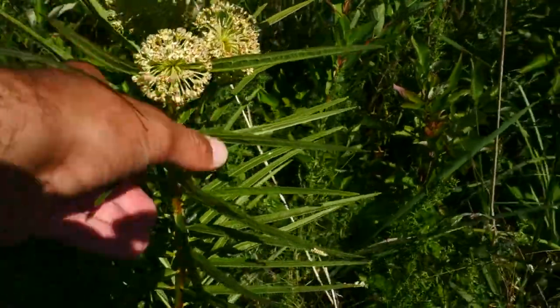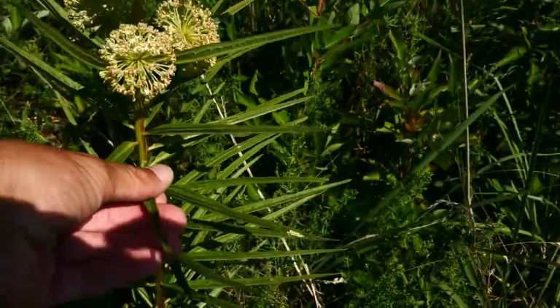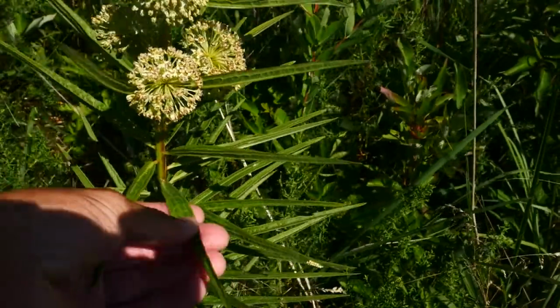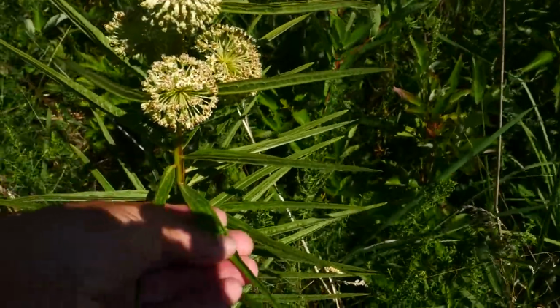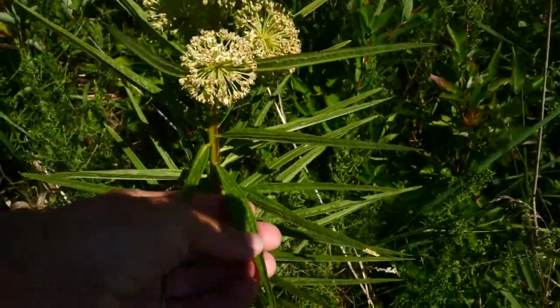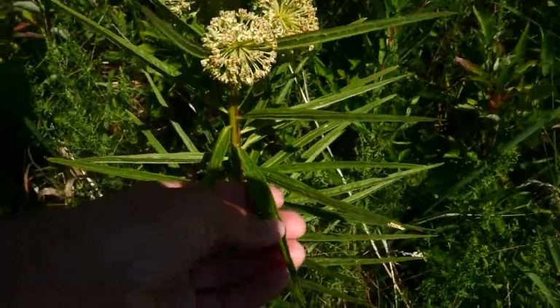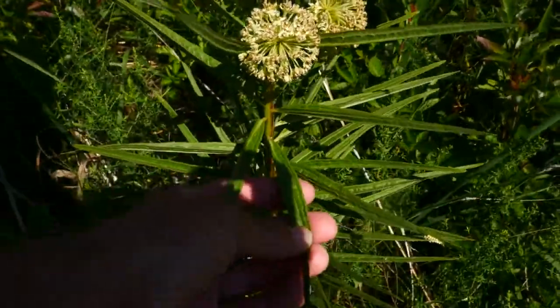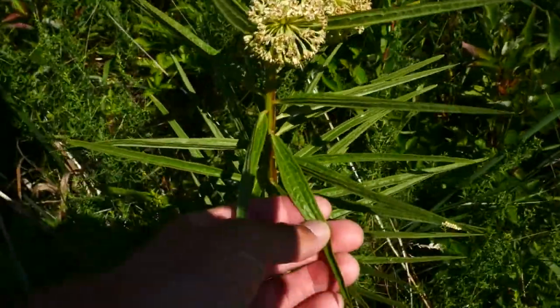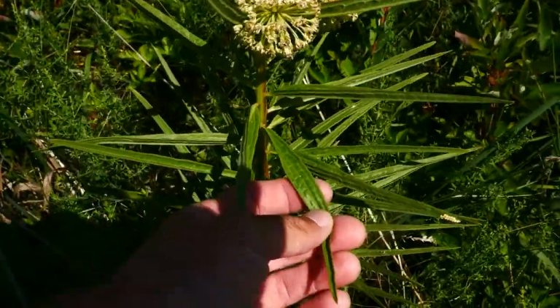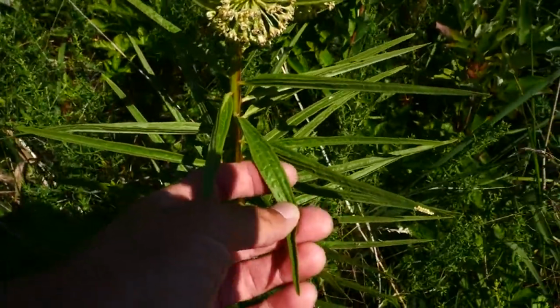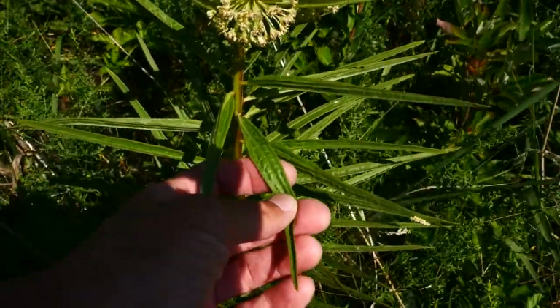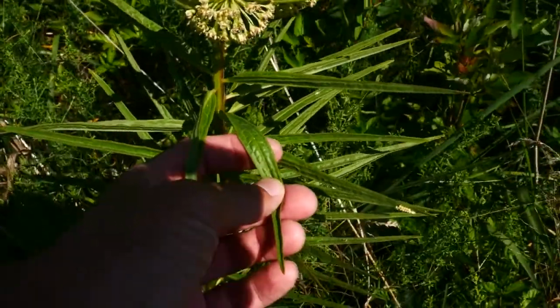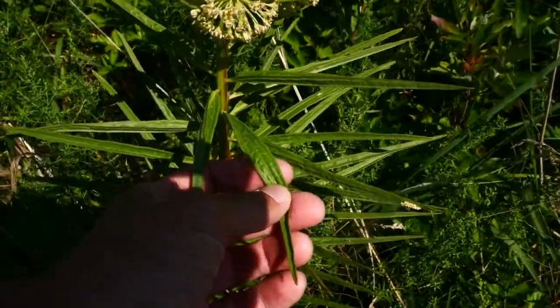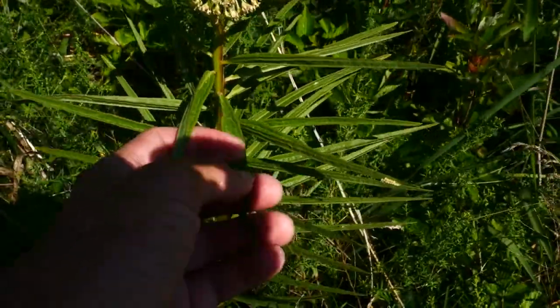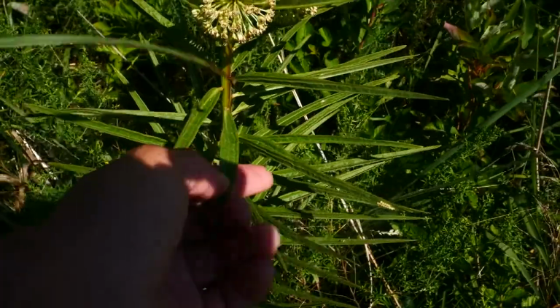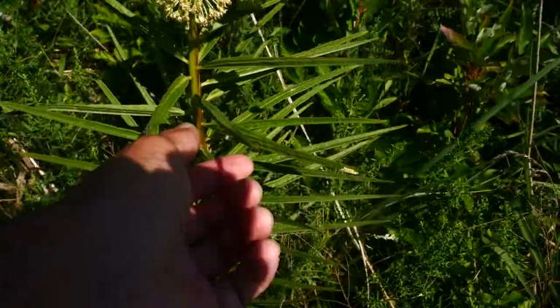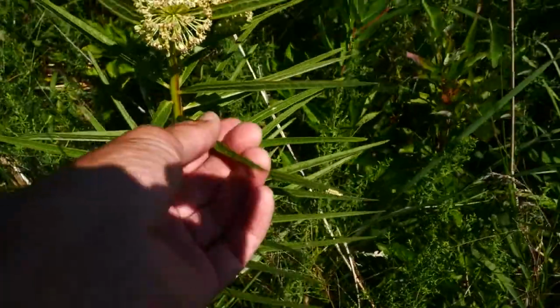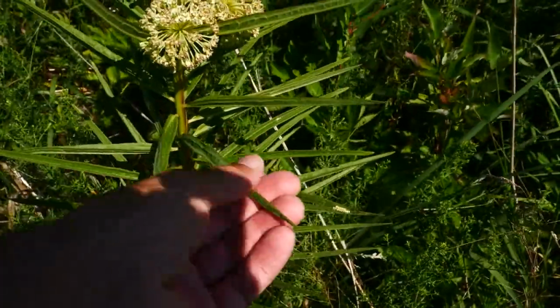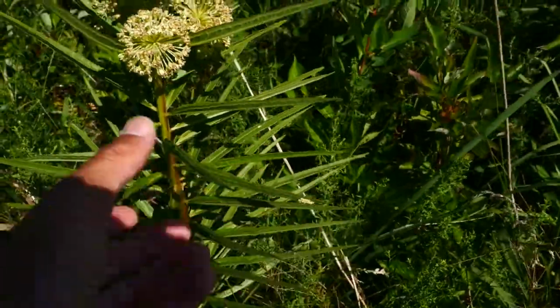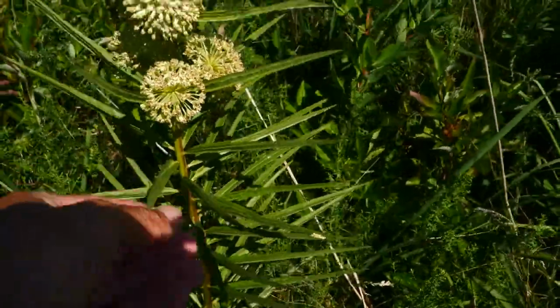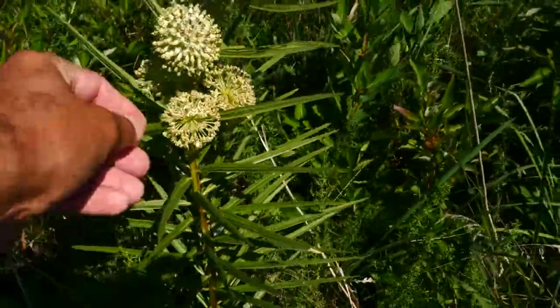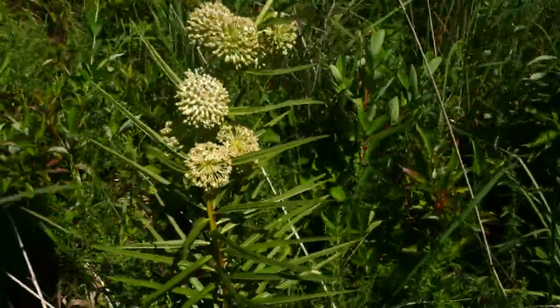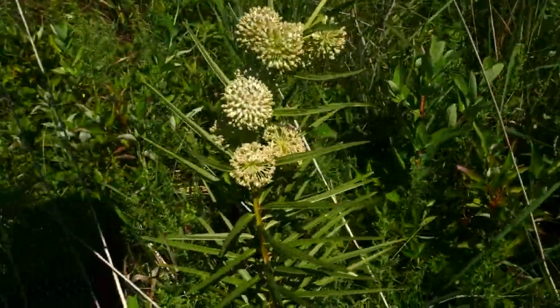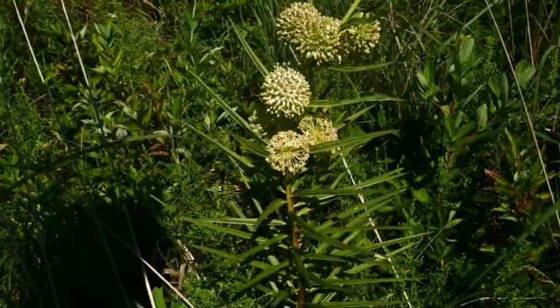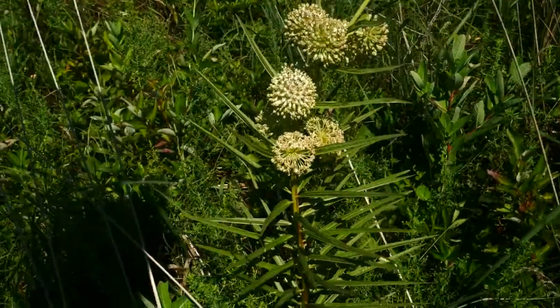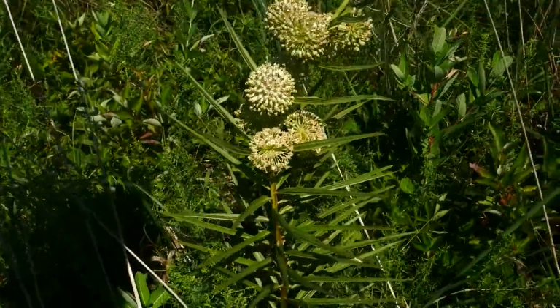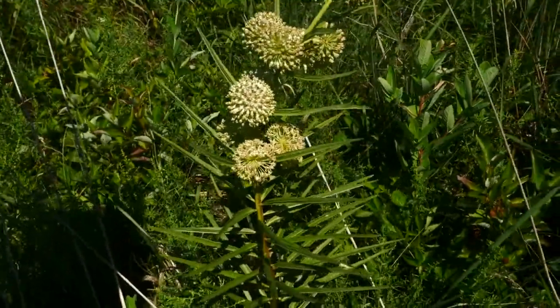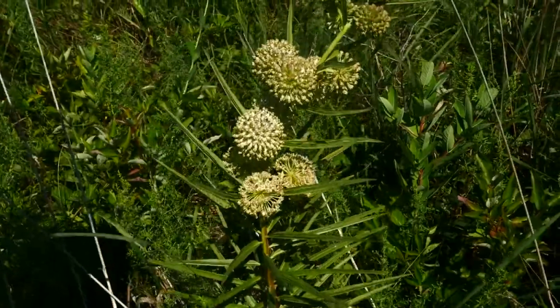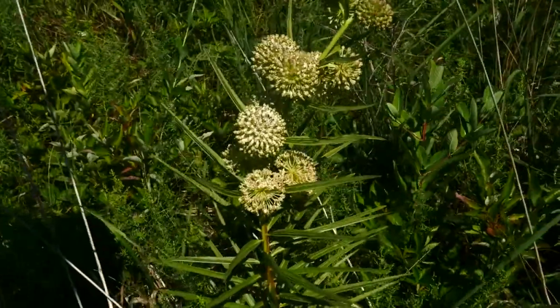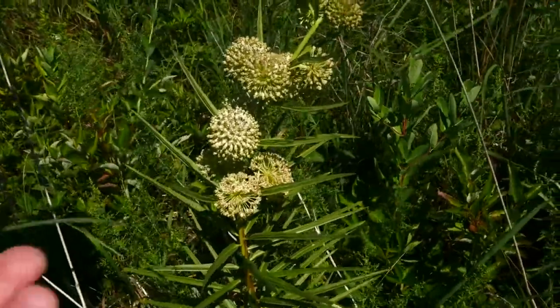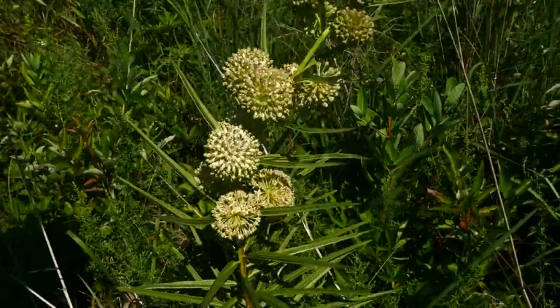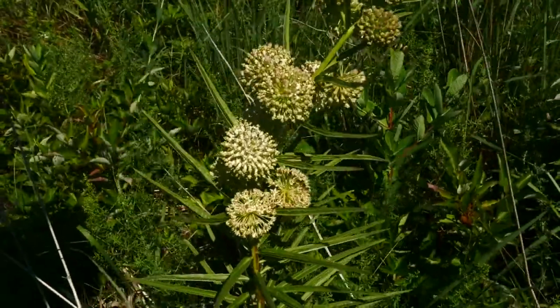These leaves can get 10 to 15 centimeters long. Very rugose looking. They're linear. There's not a whole lot you can confuse this with, especially when it's in flower.